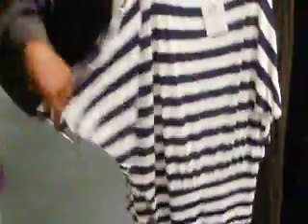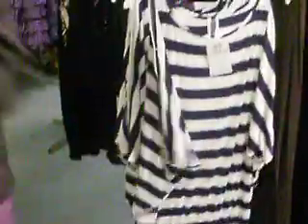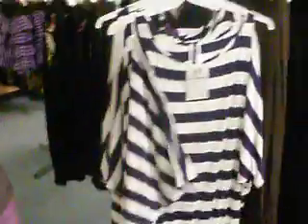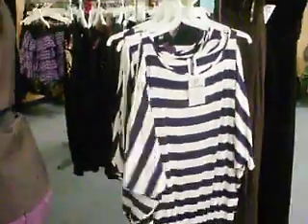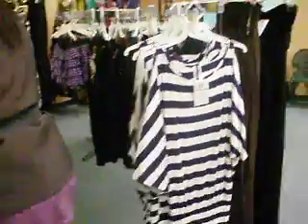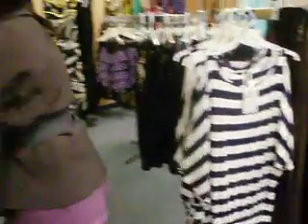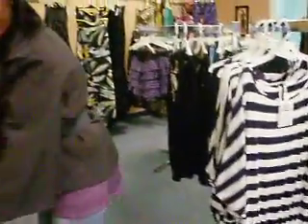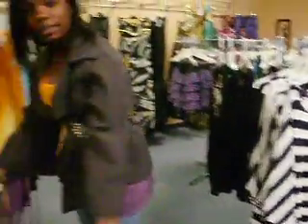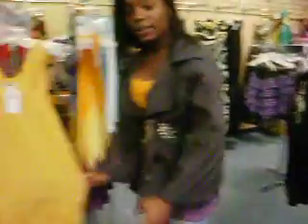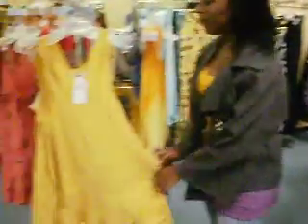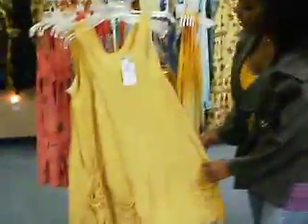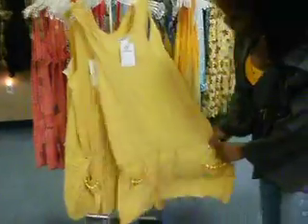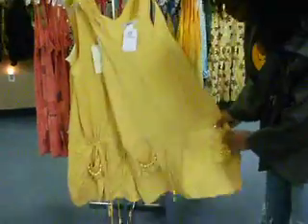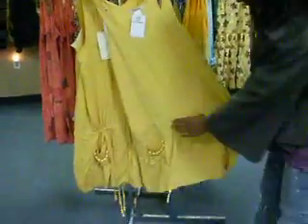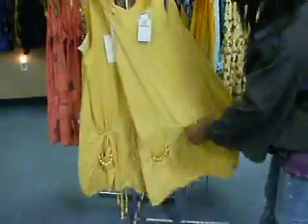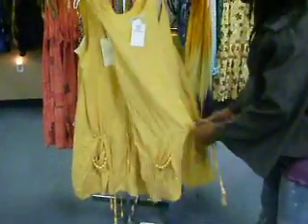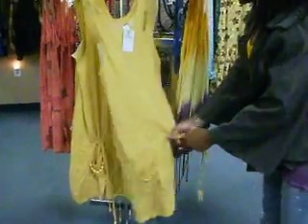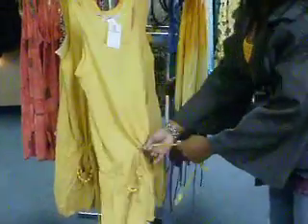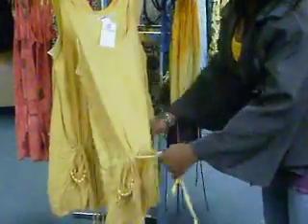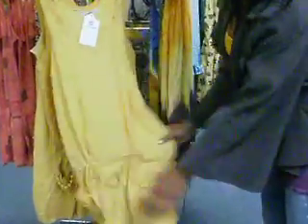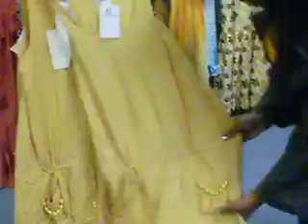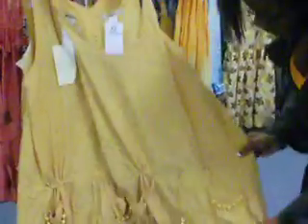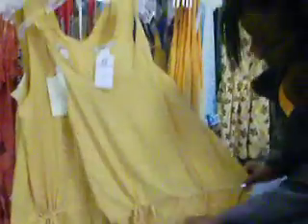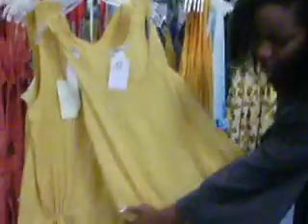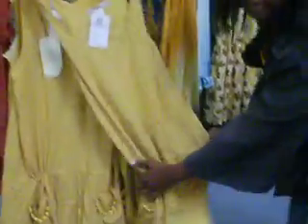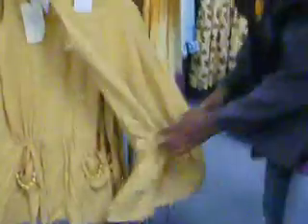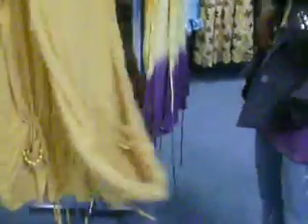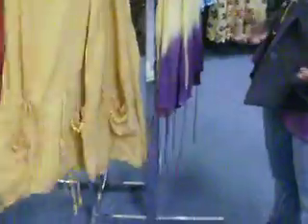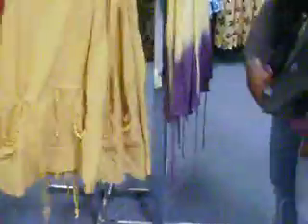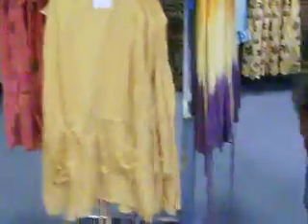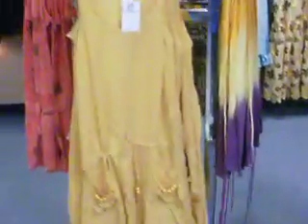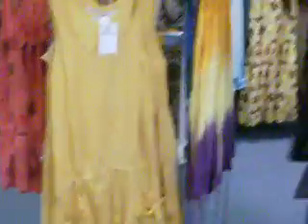And here is this really pretty peasant-type dress. You can pull on these things and it makes it kind of tight at the bottom, so it's kind of bubbly. And it's a short little skirt.